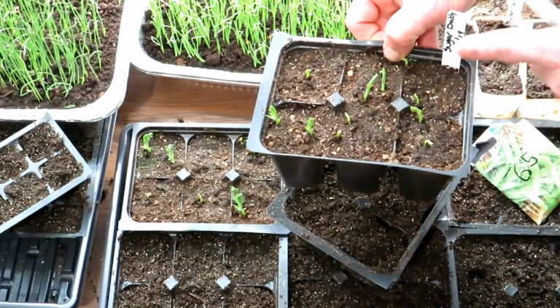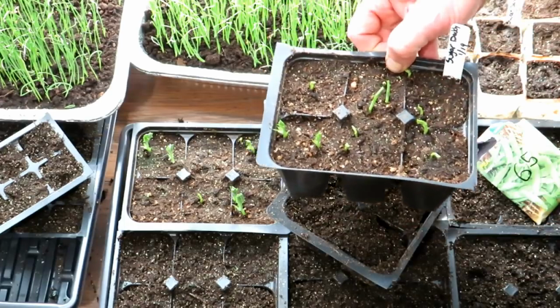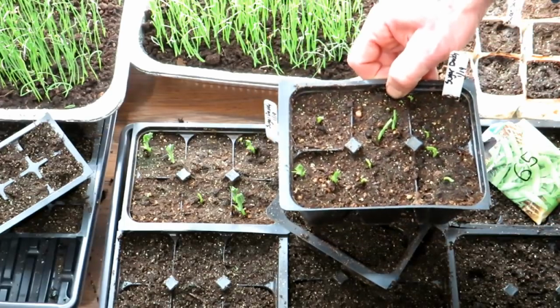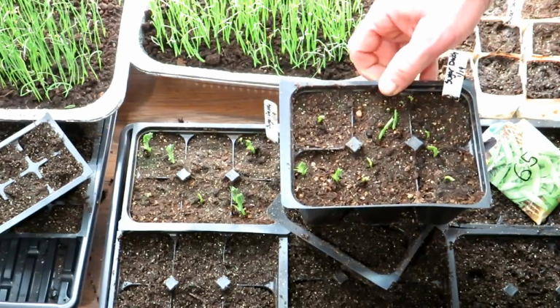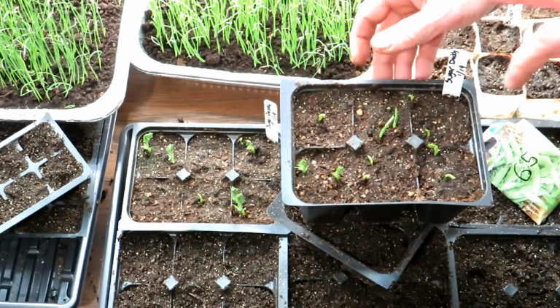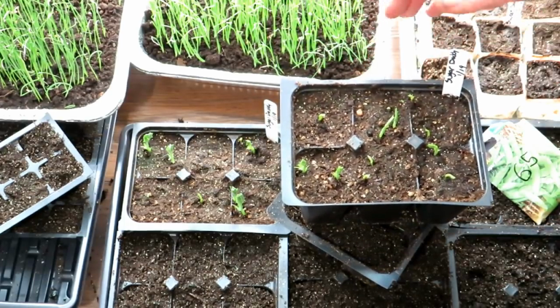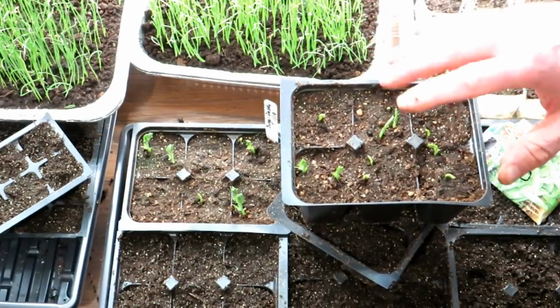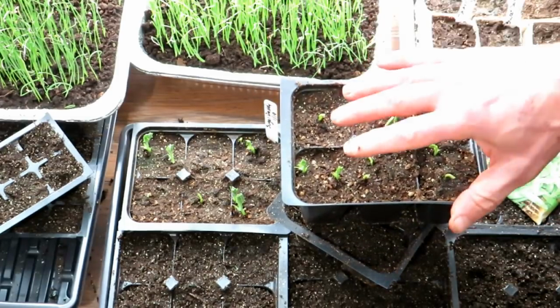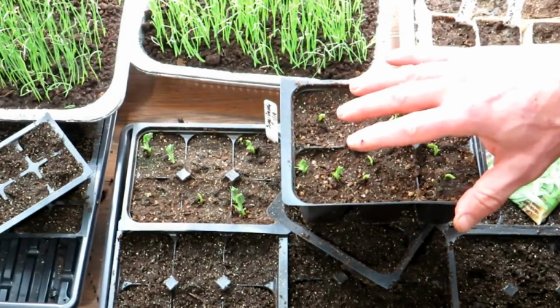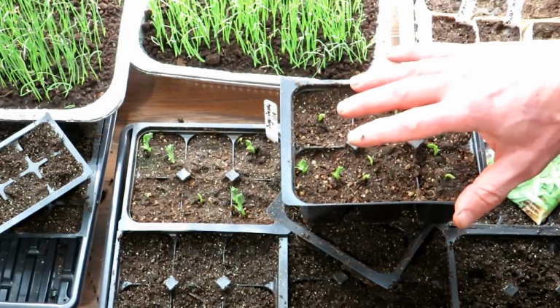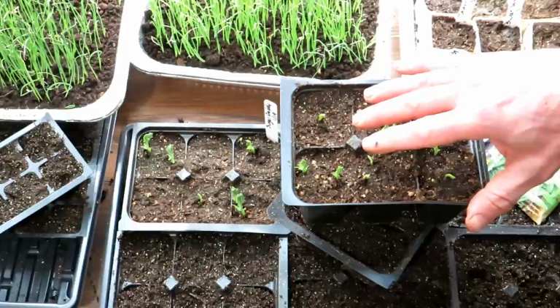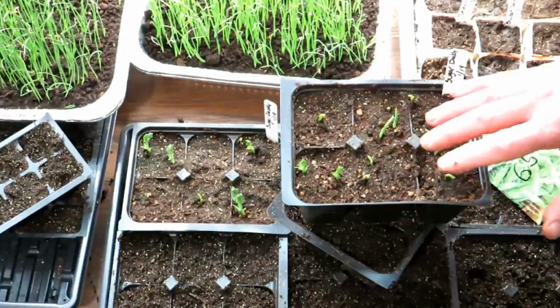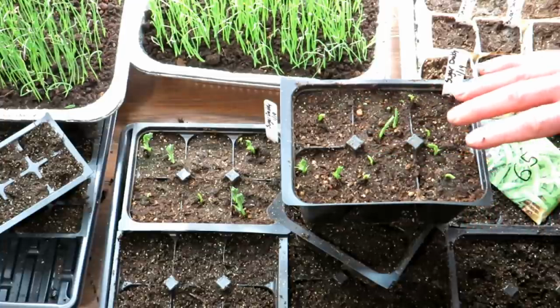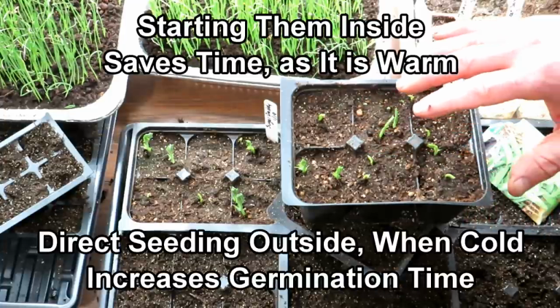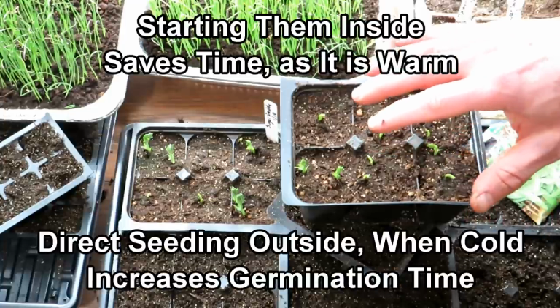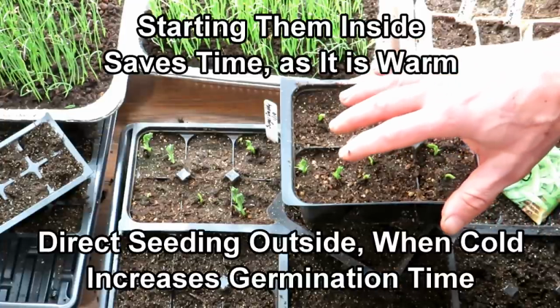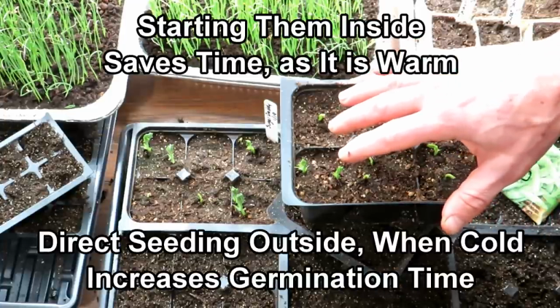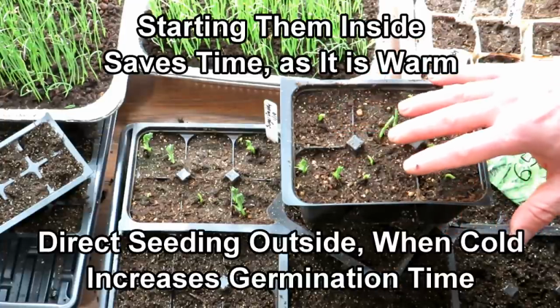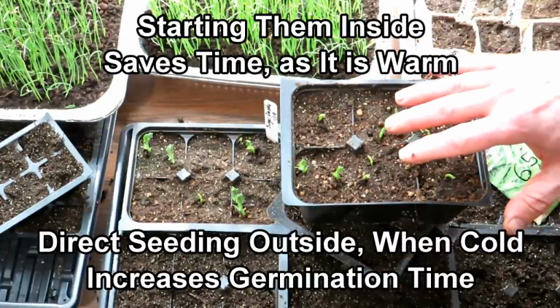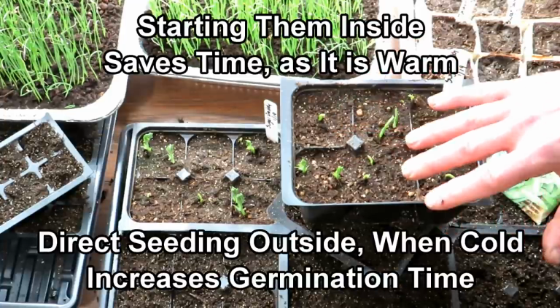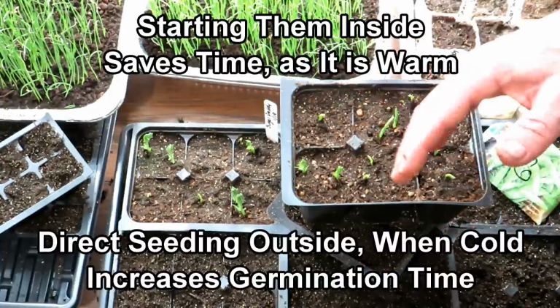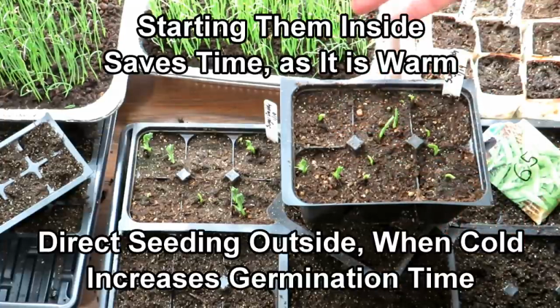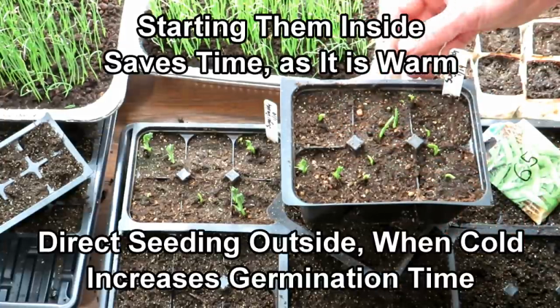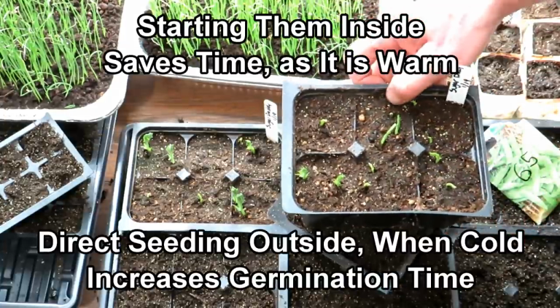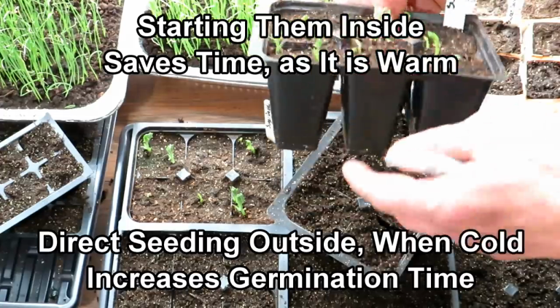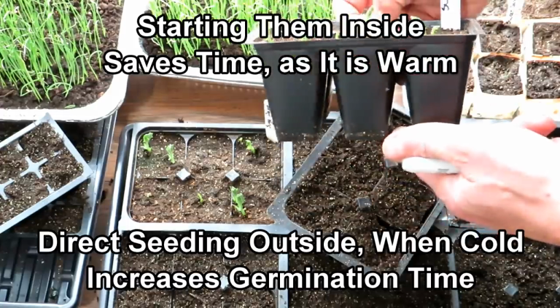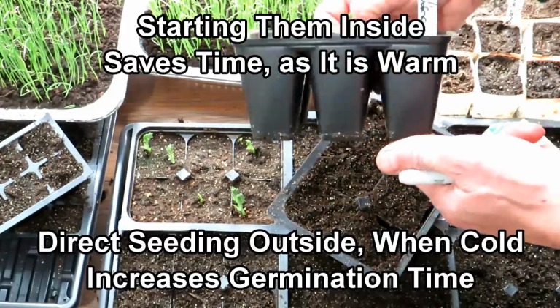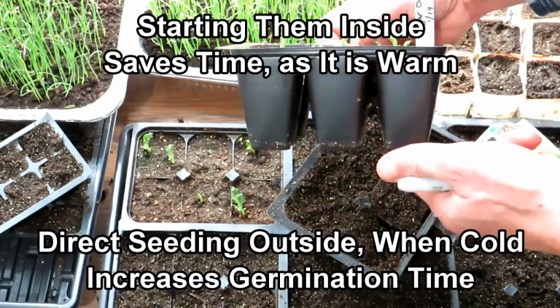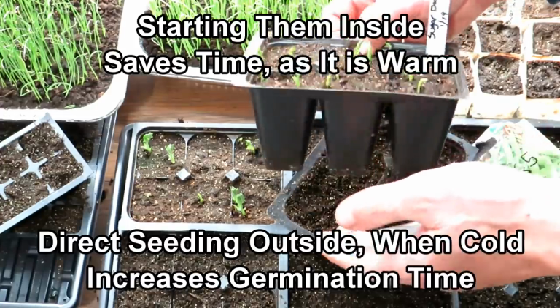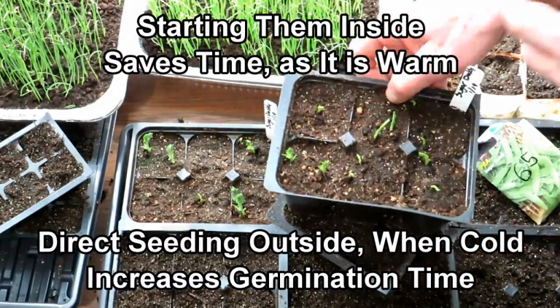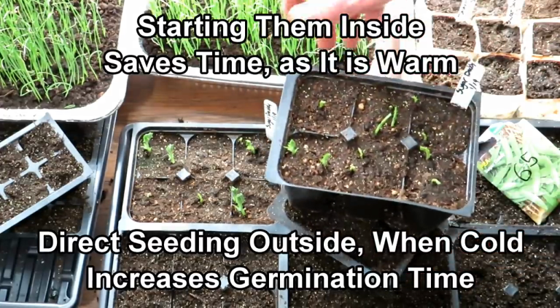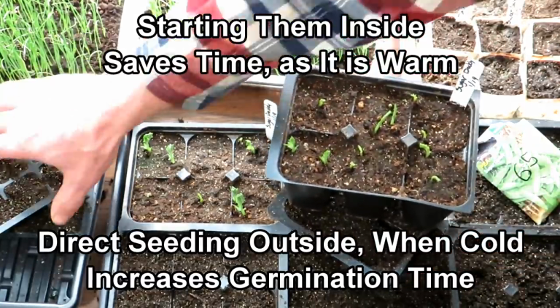Today is January 26th, which is too early for me here in Maryland, Zone 7. I would start this process towards the end of February or beginning of March, and then the timing would be right.